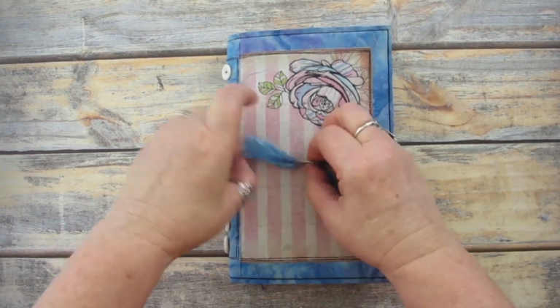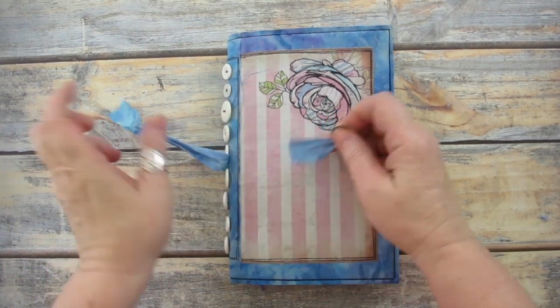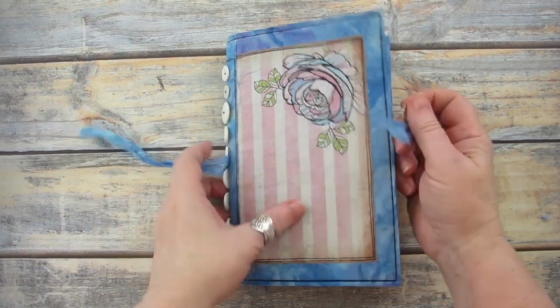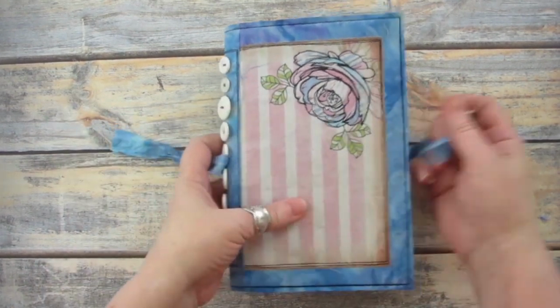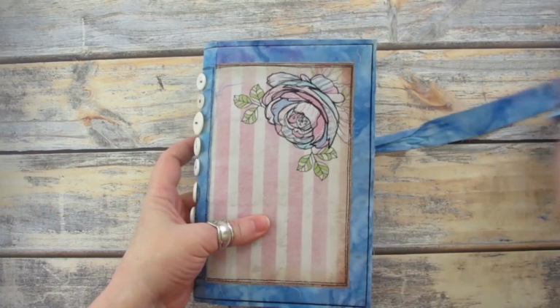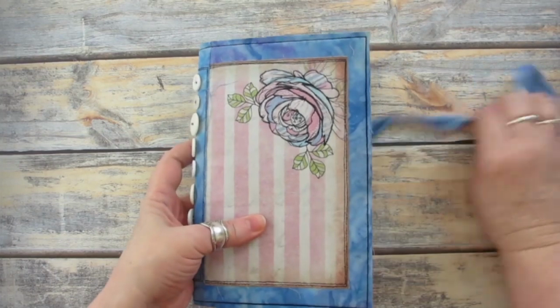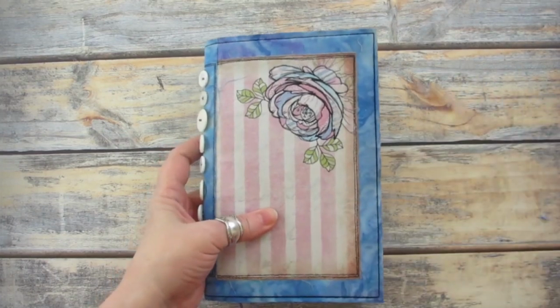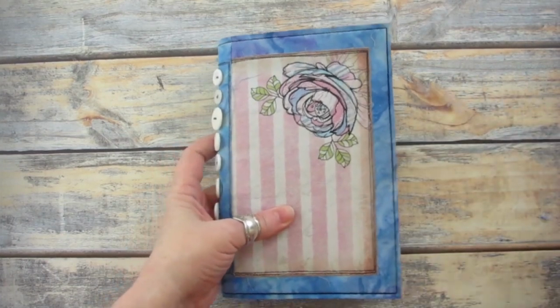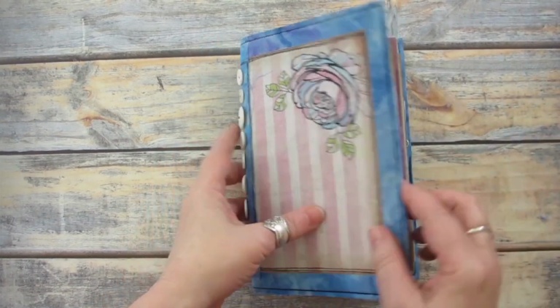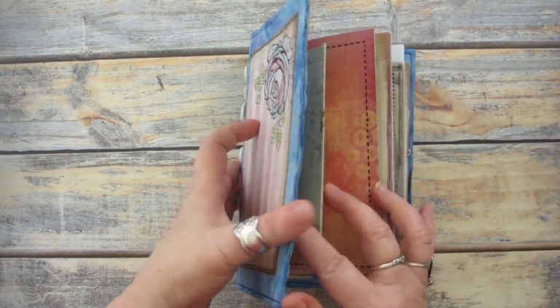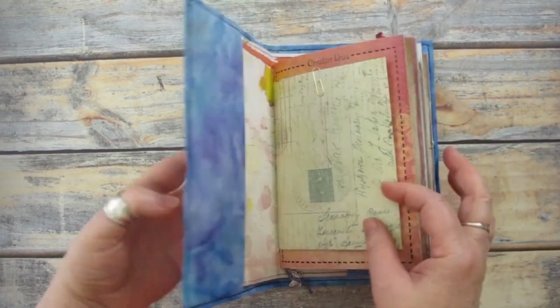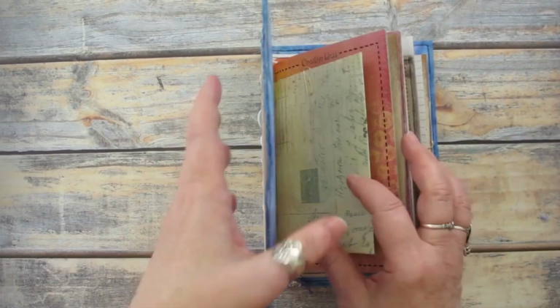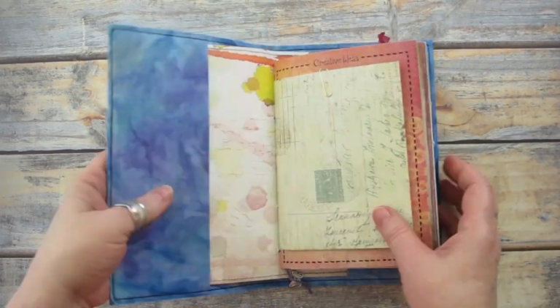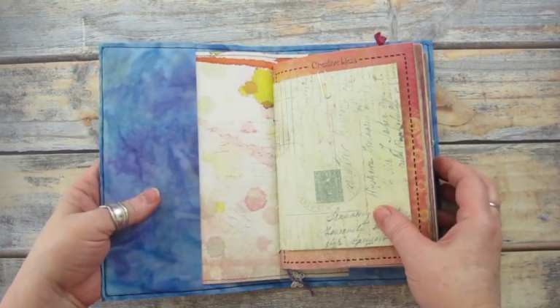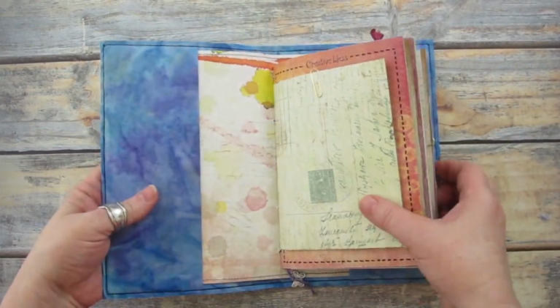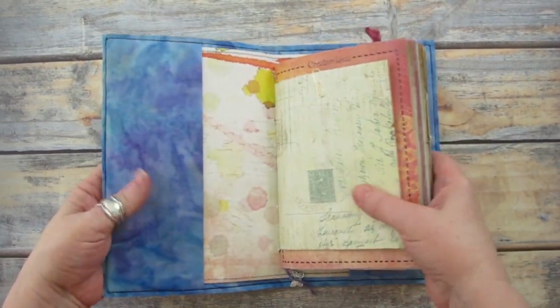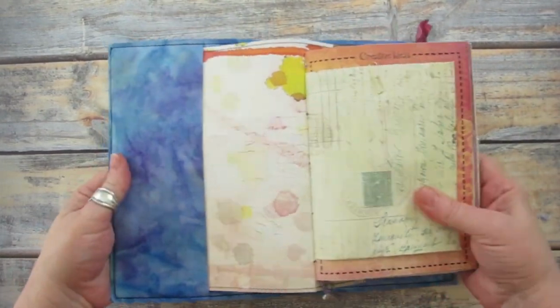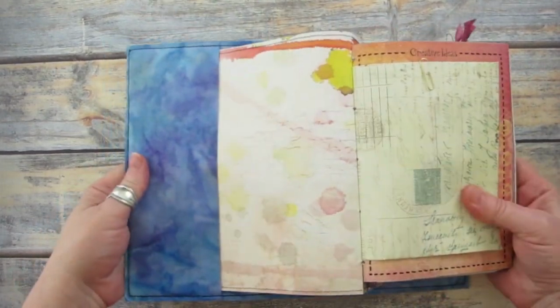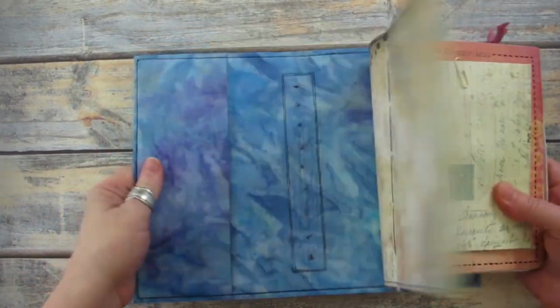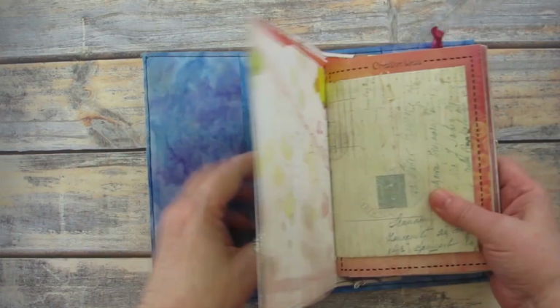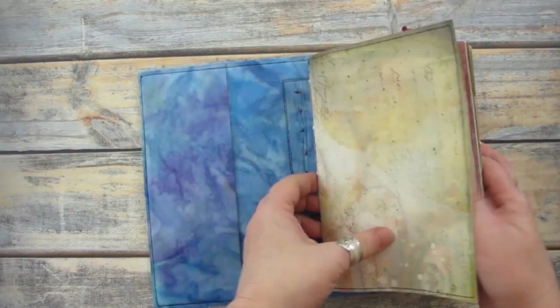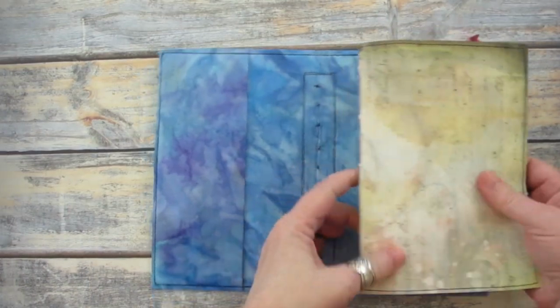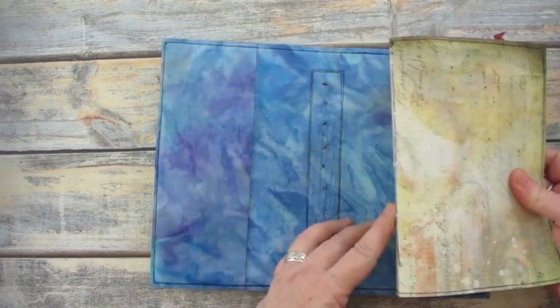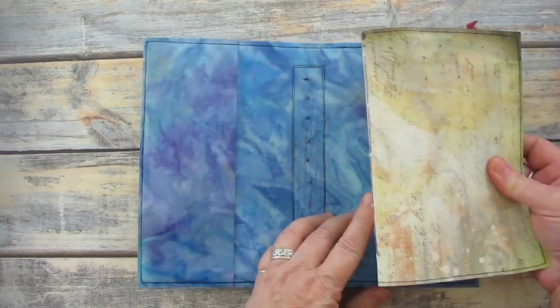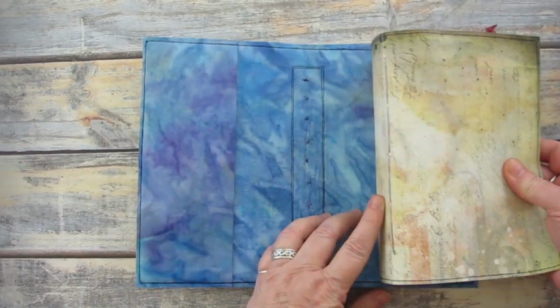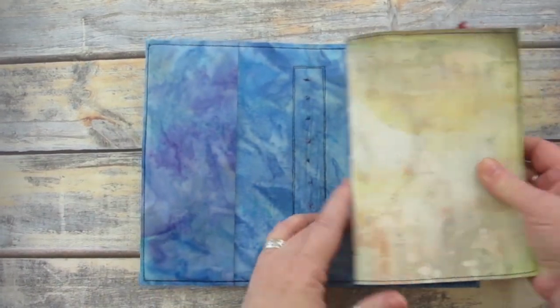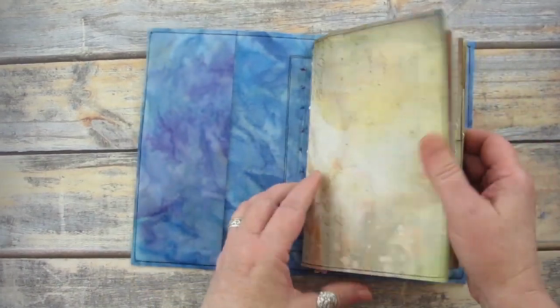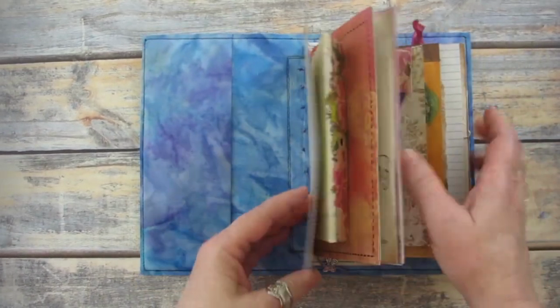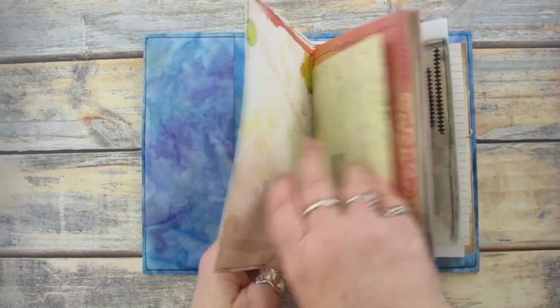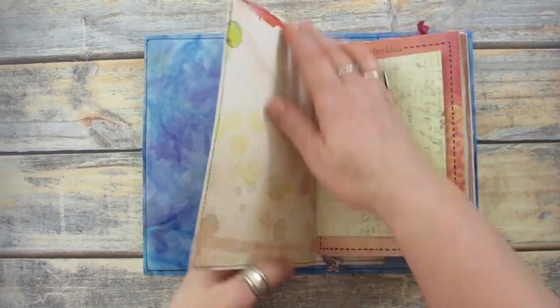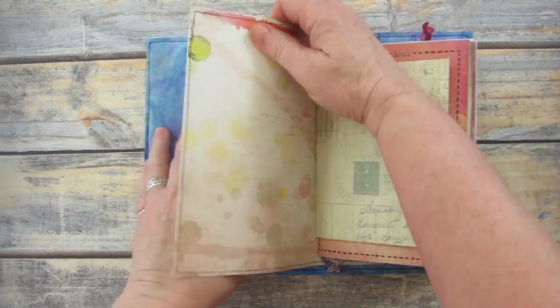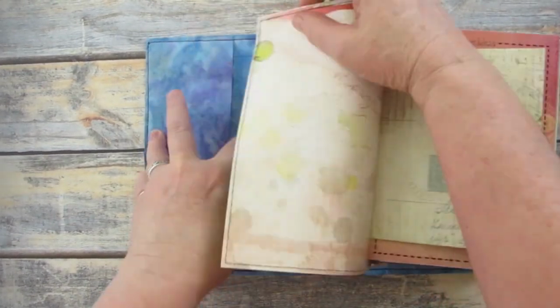To finish things, simply slip the journal covers into the slip pockets on the fabric journal cover. Once this journal is full, I can make another one and reuse the same cover.